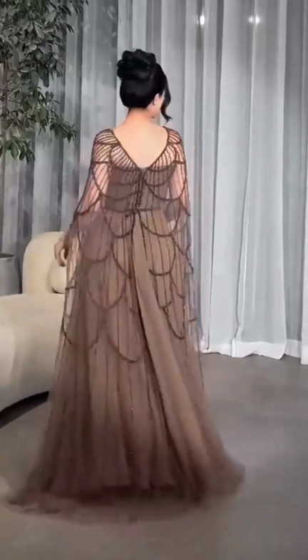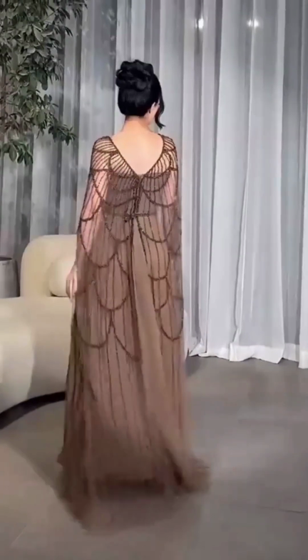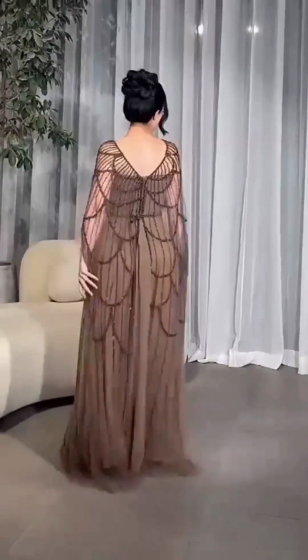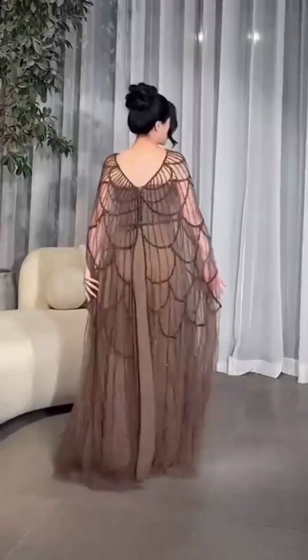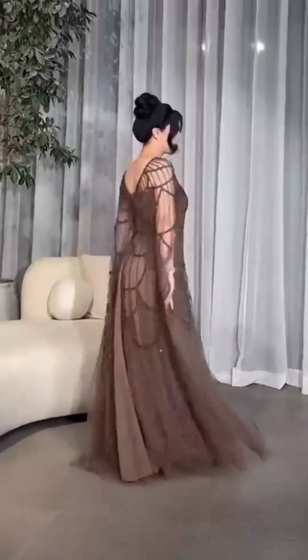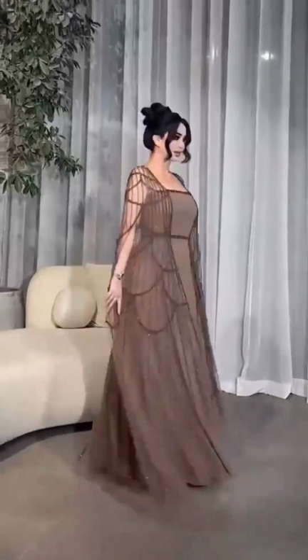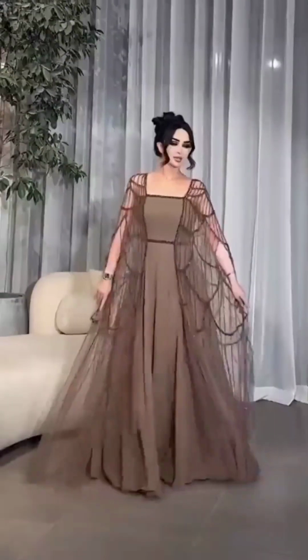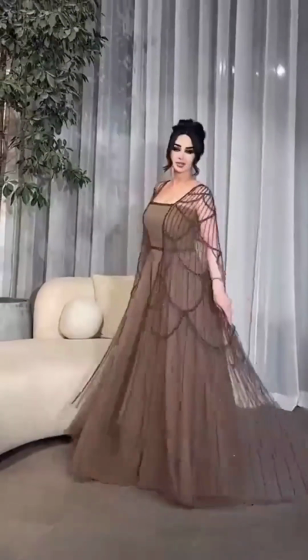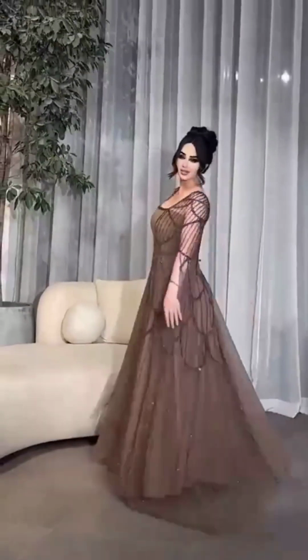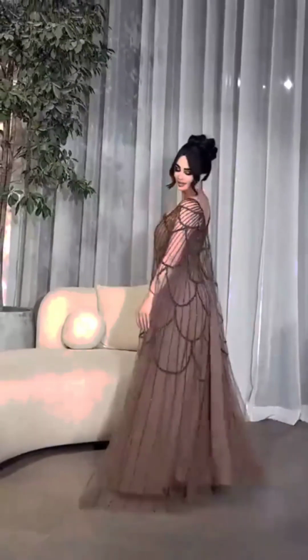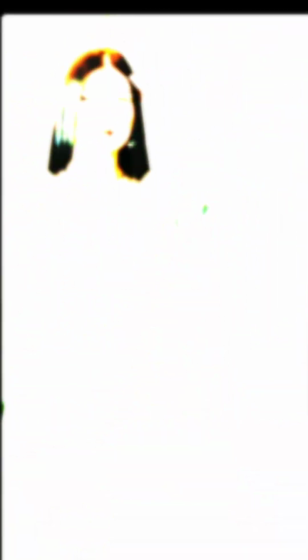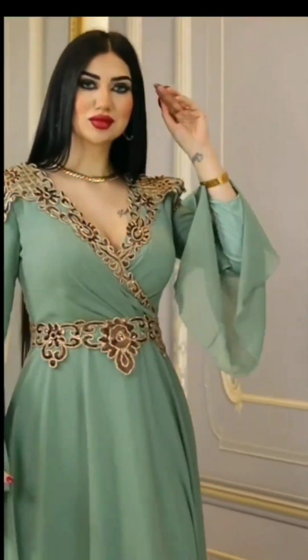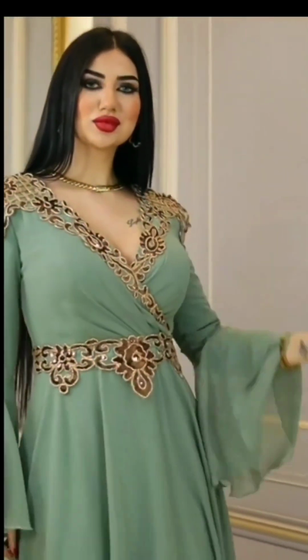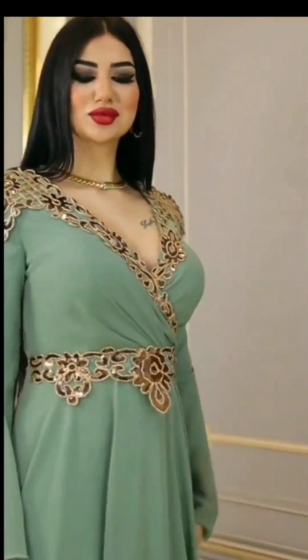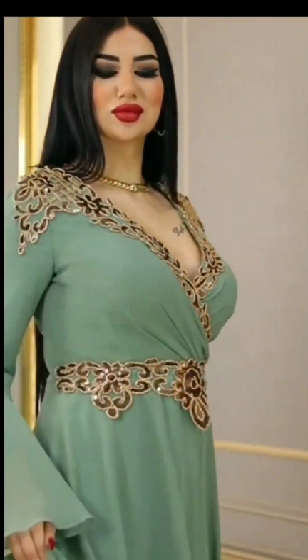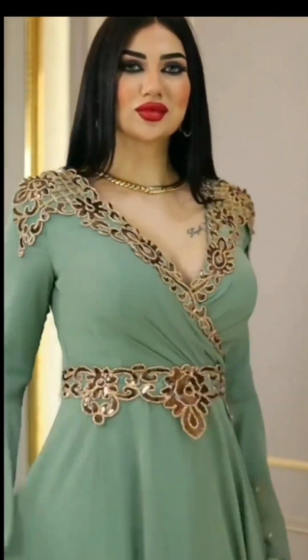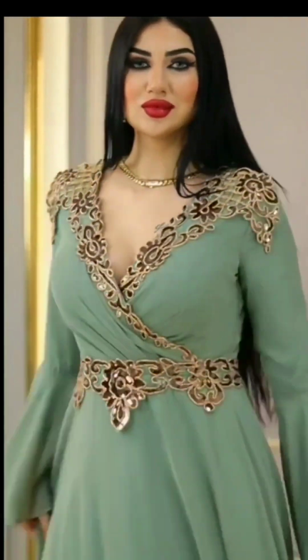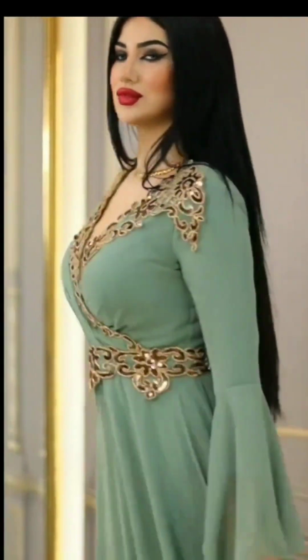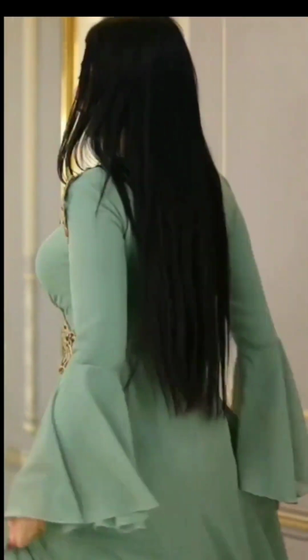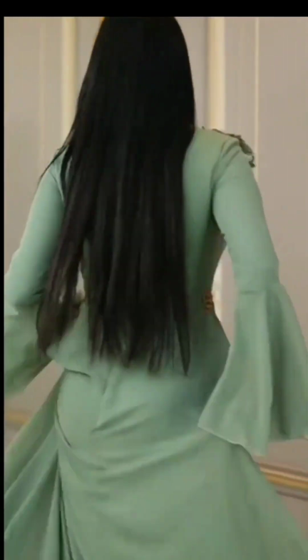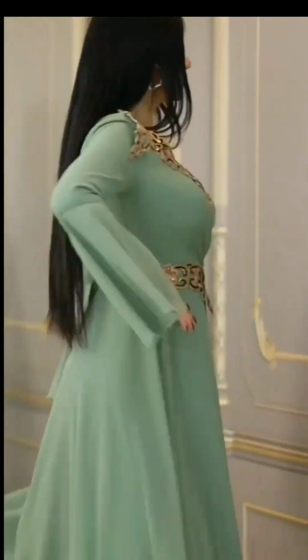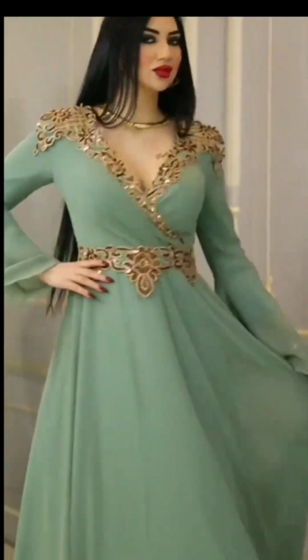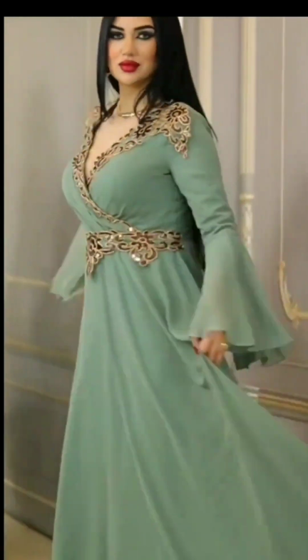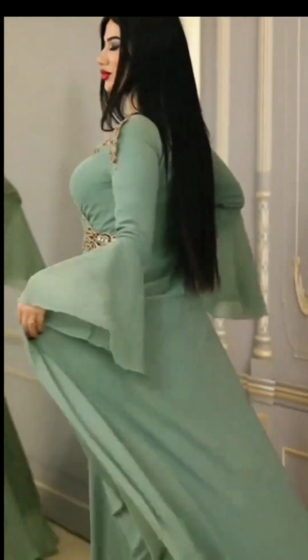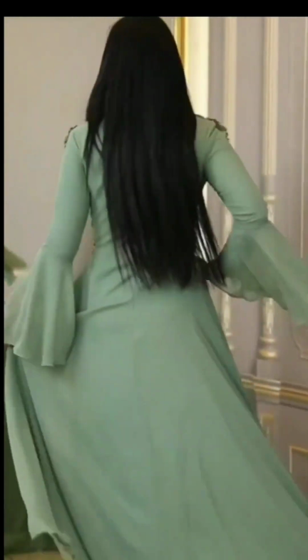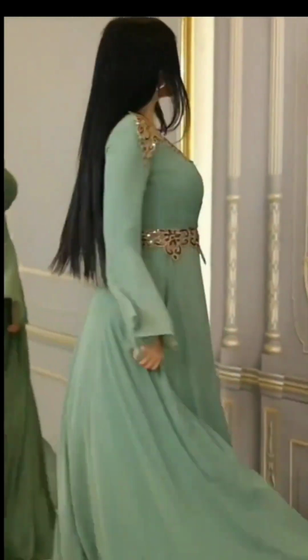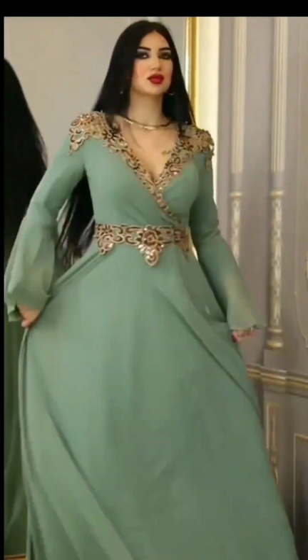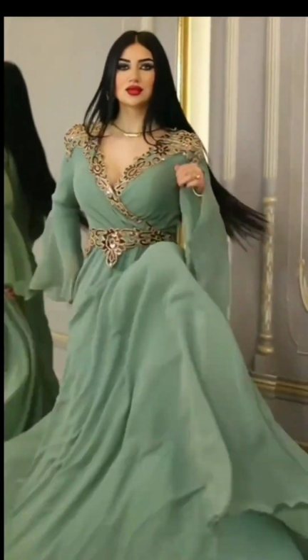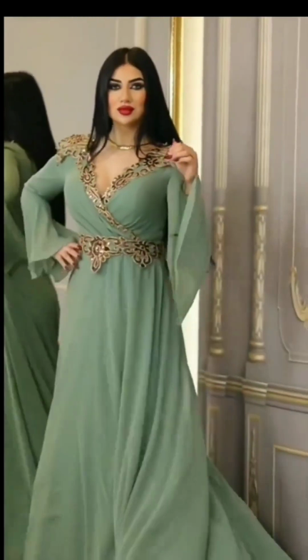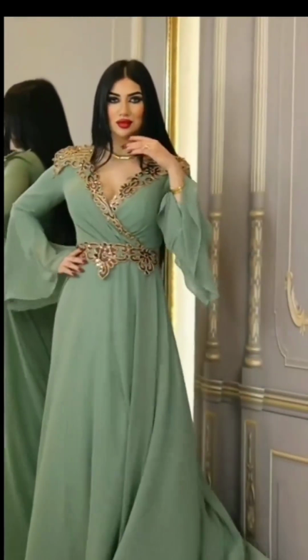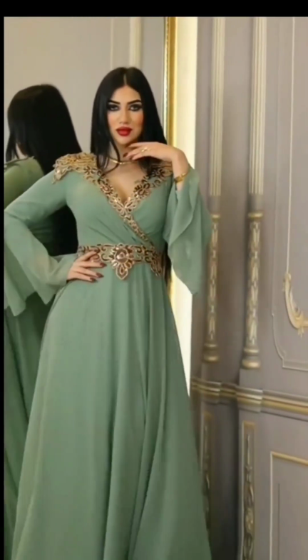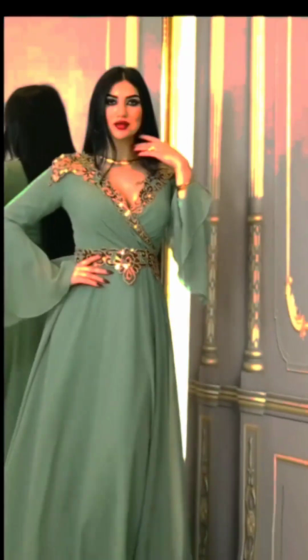Assalamu alaikum buddies, welcome back to my YouTube channel The Lush Glam. How are you all? I hope you all are doing great. Alhamdulillah, I am also good. Here I am sharing kaftan.